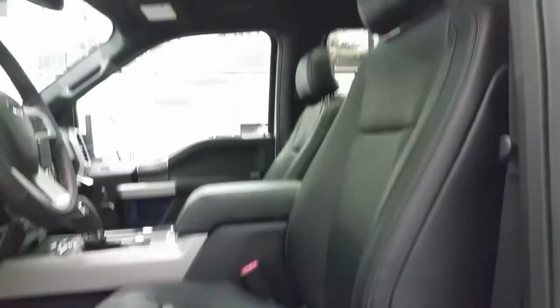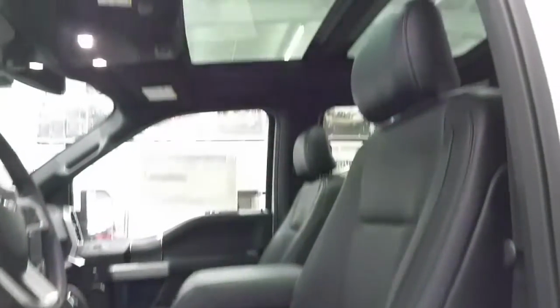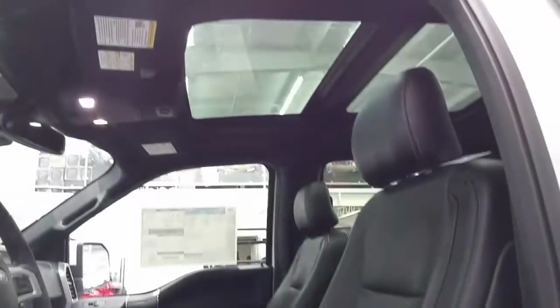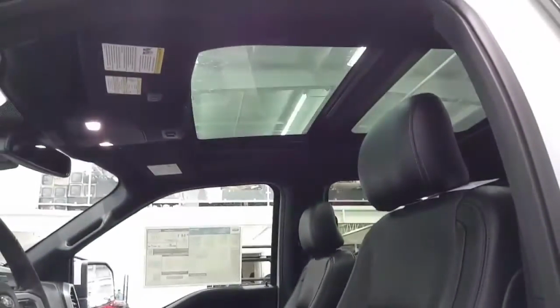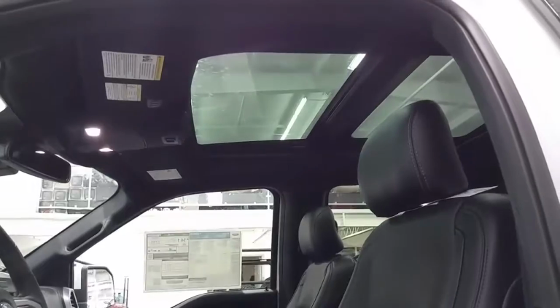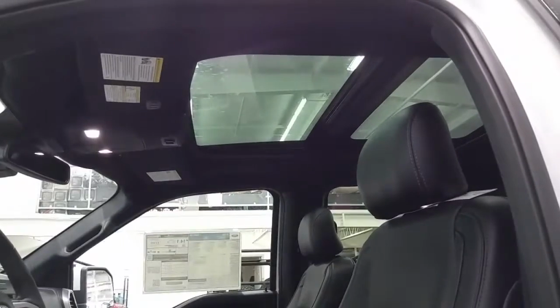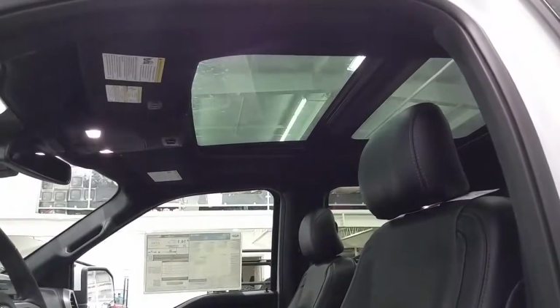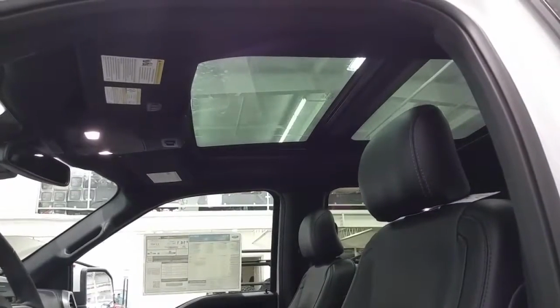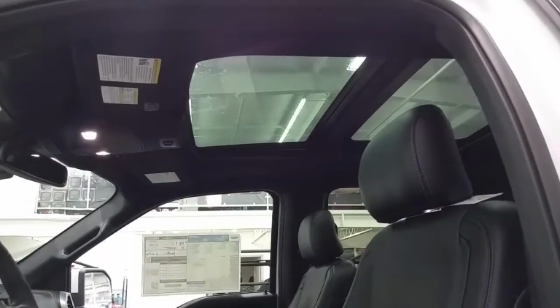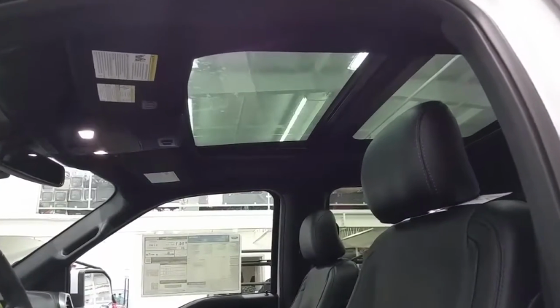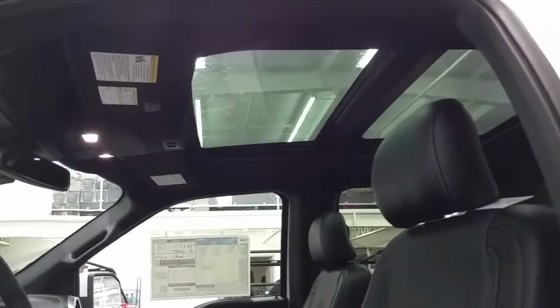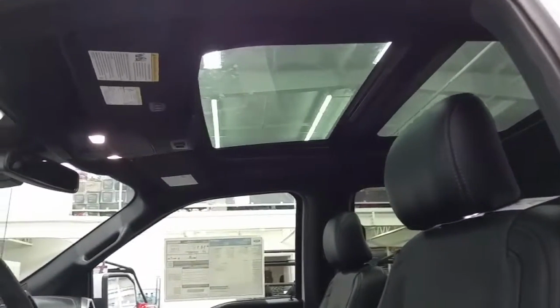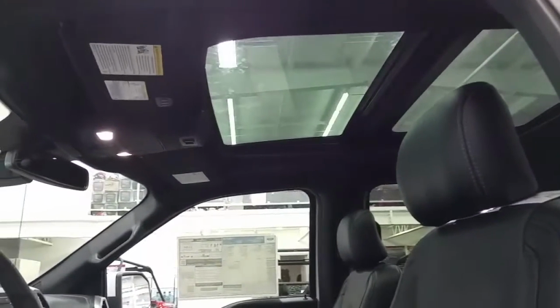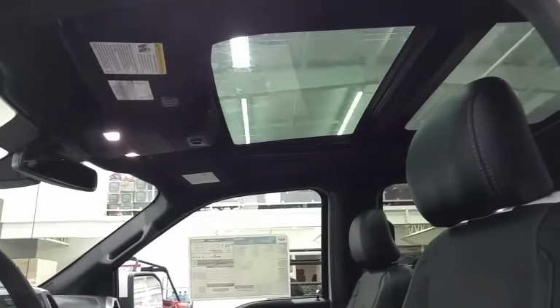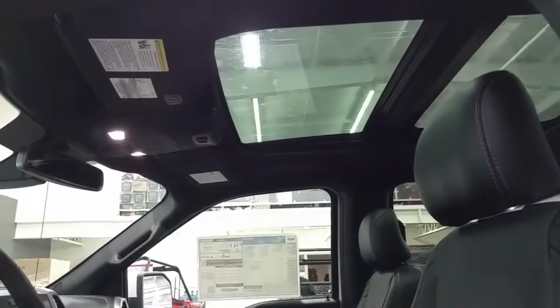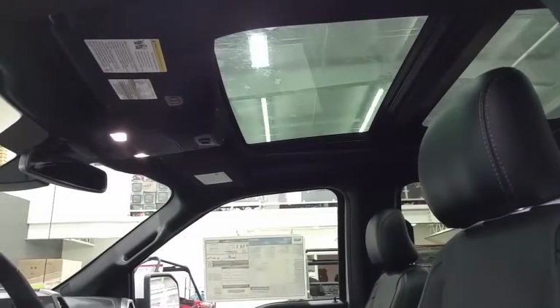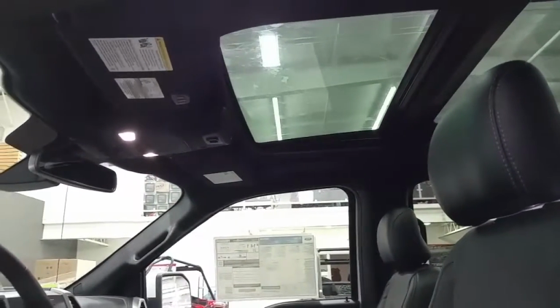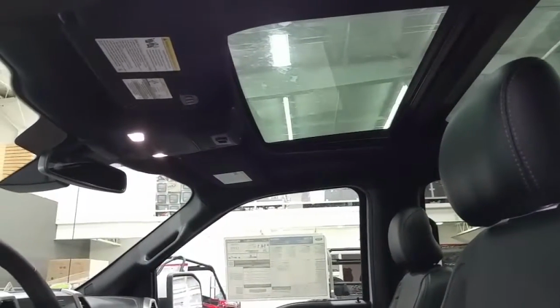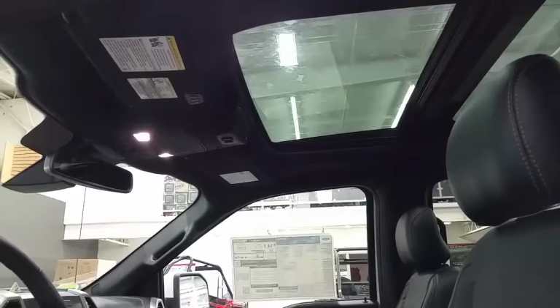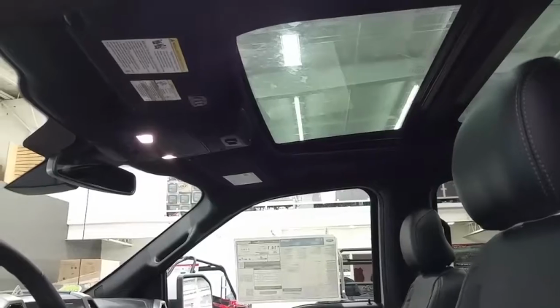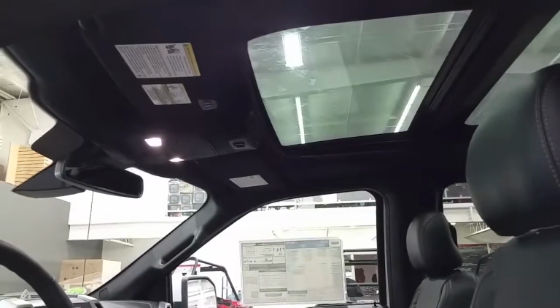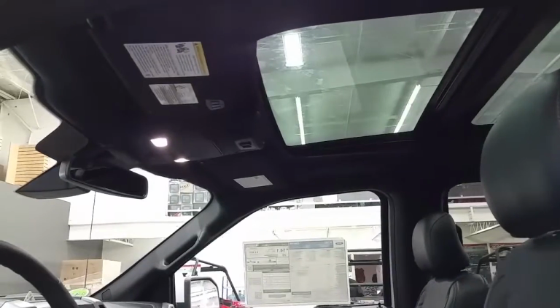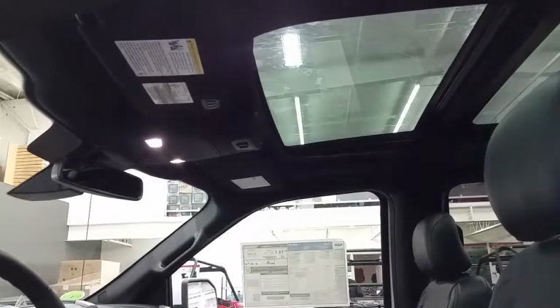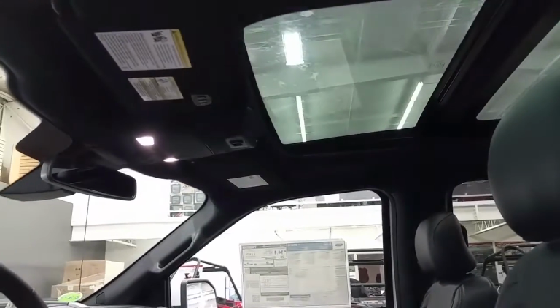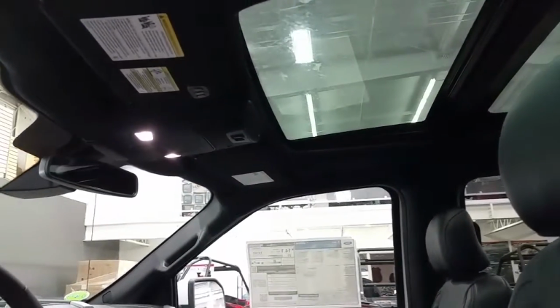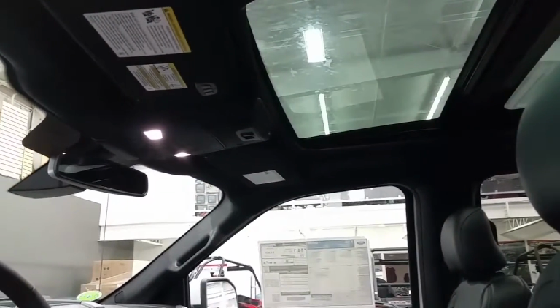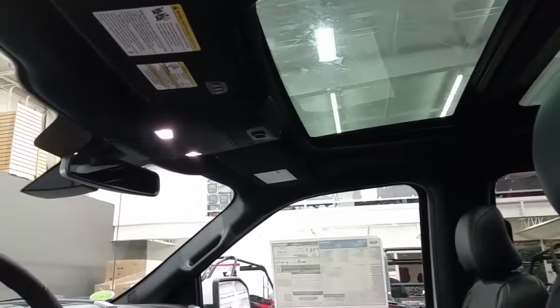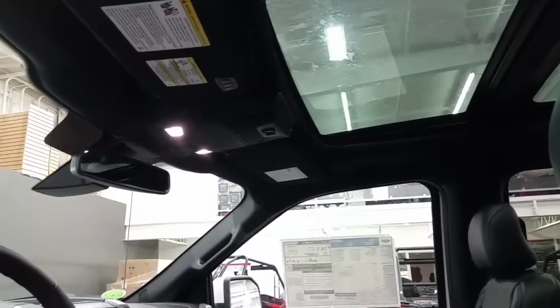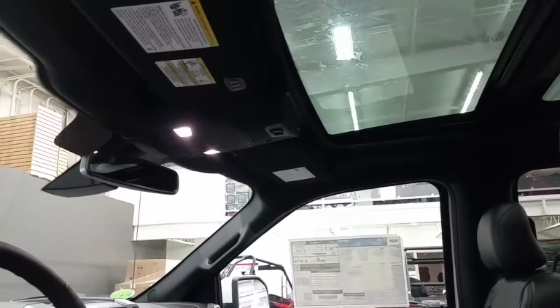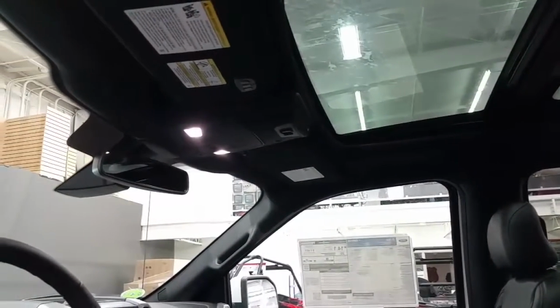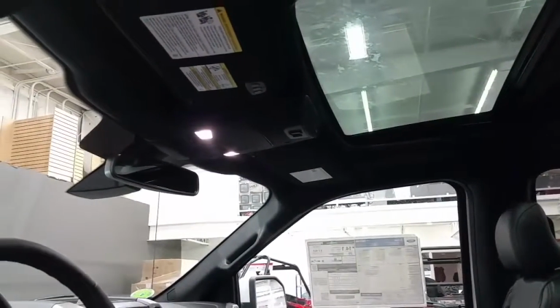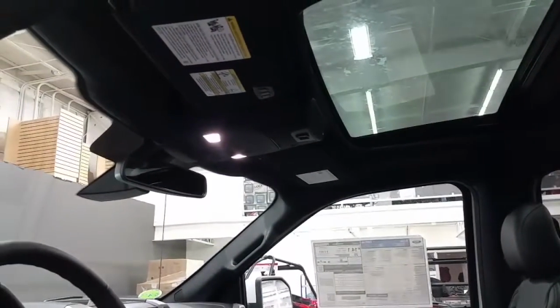Overhead is a twin panel moonroof which extends into the first and second row seating, map lighting, a place to store your glasses, power sliding rear window switch, universal garage door links, and auto dimming rear view mirror.